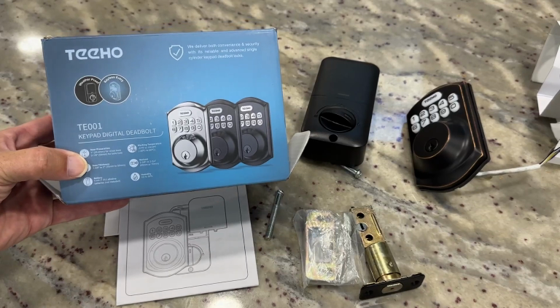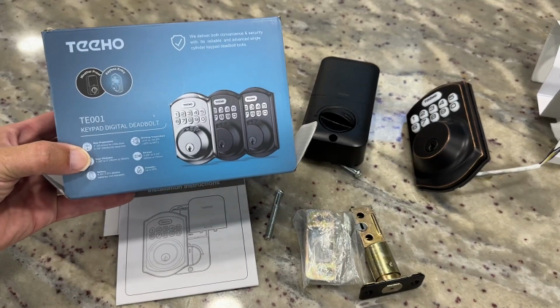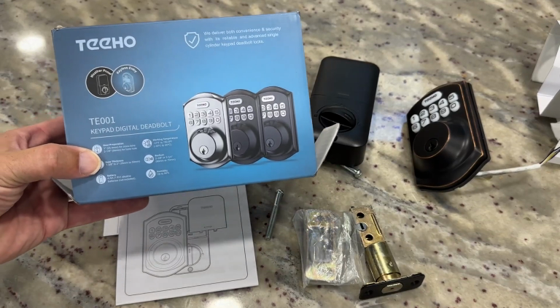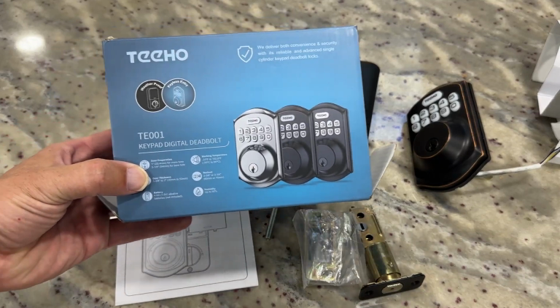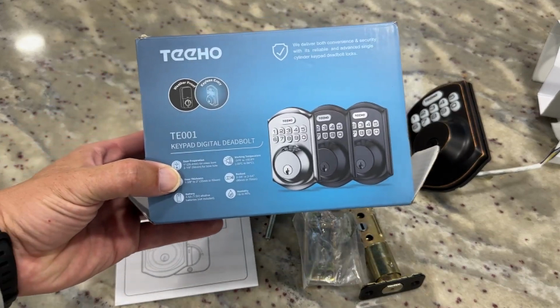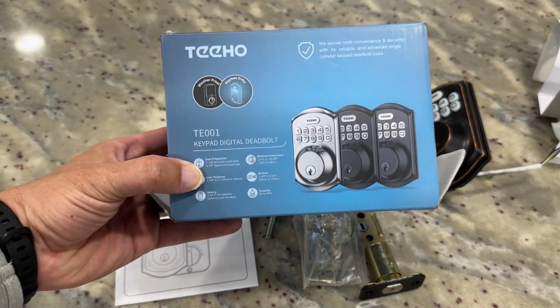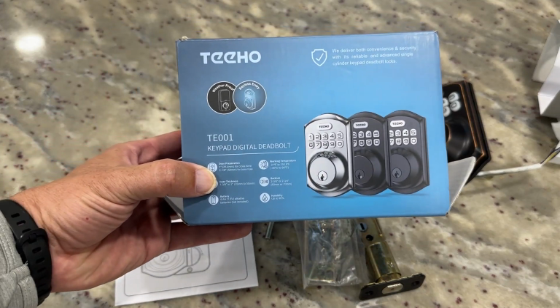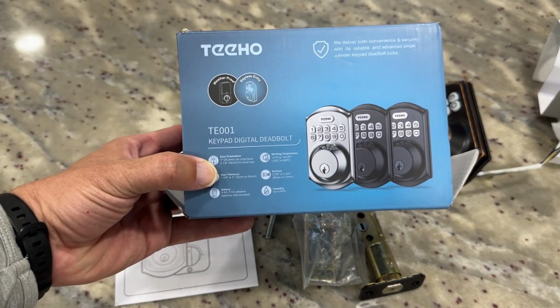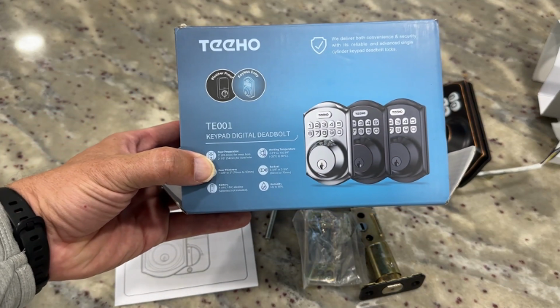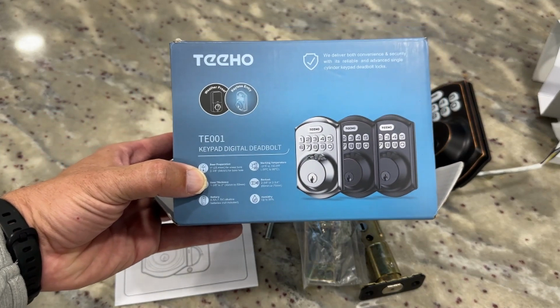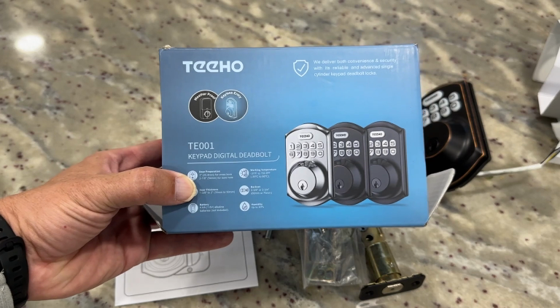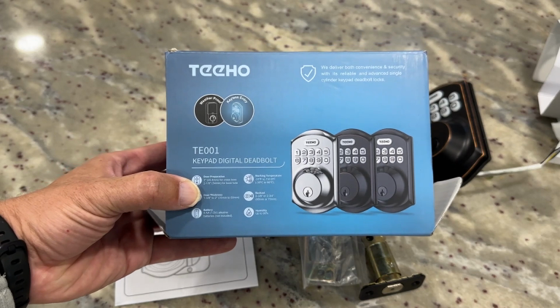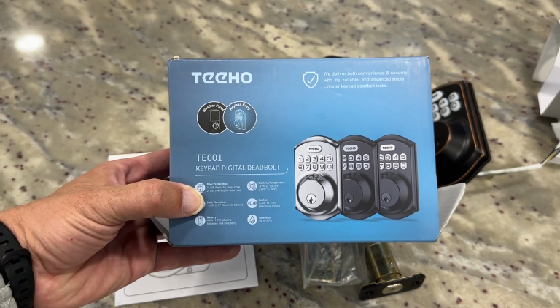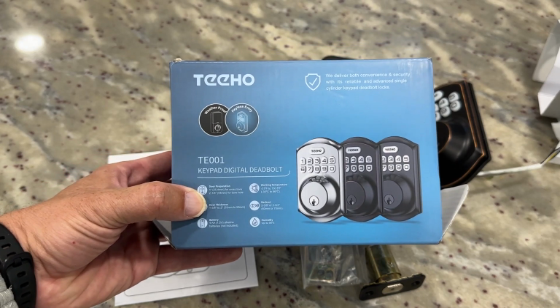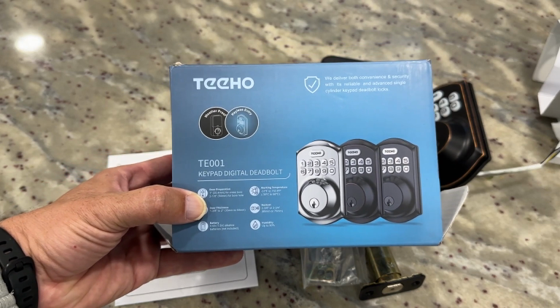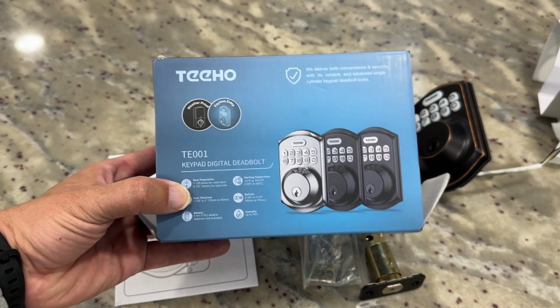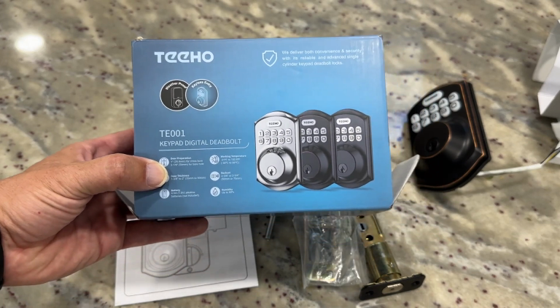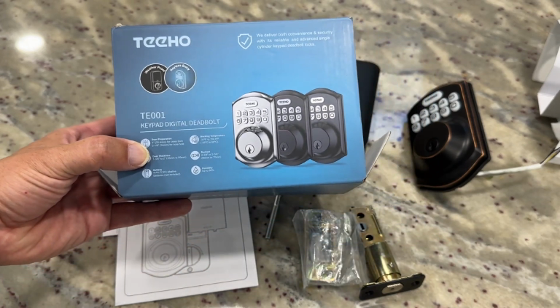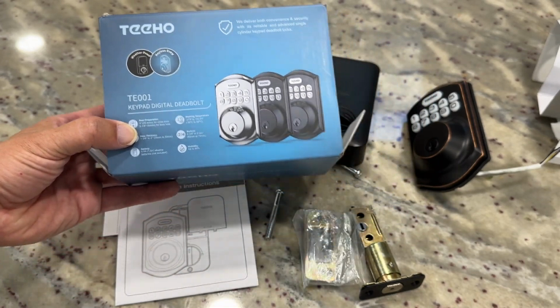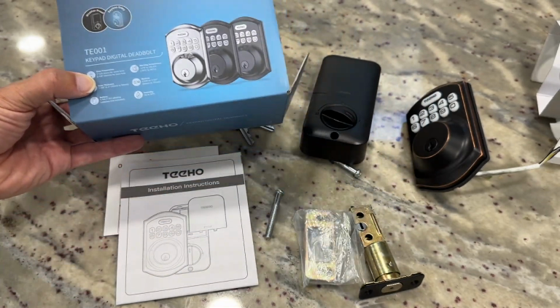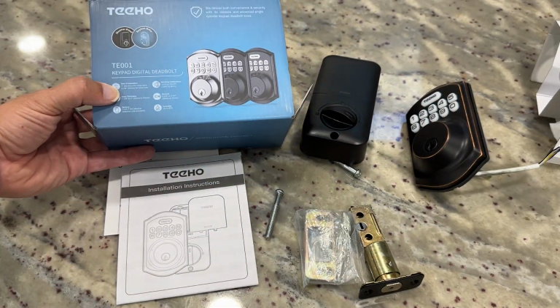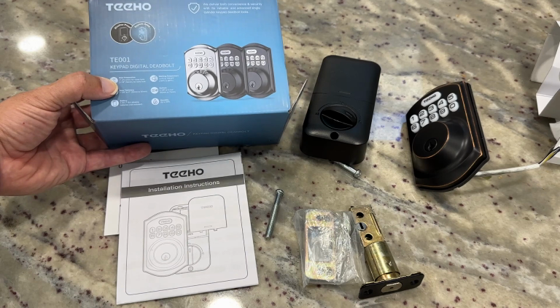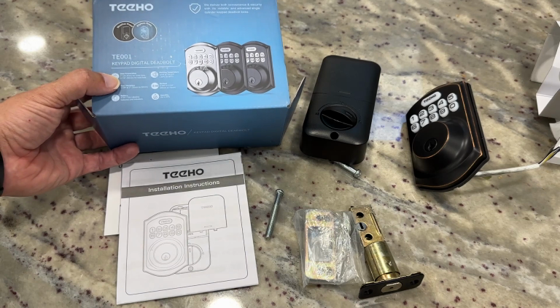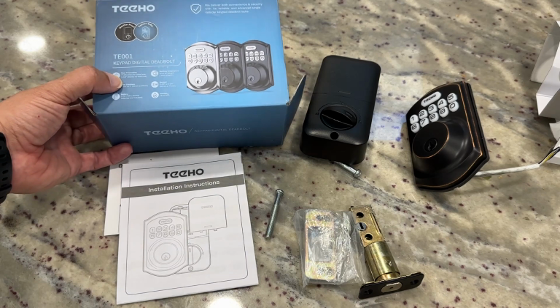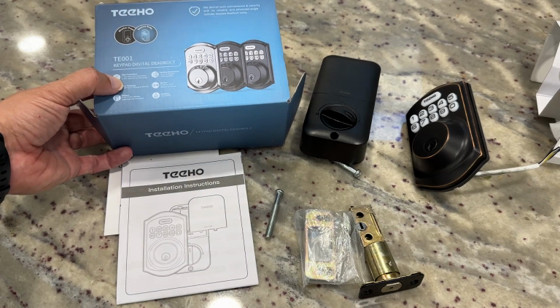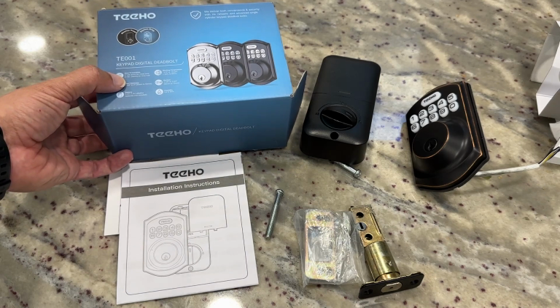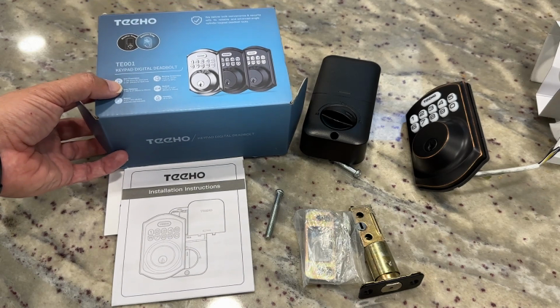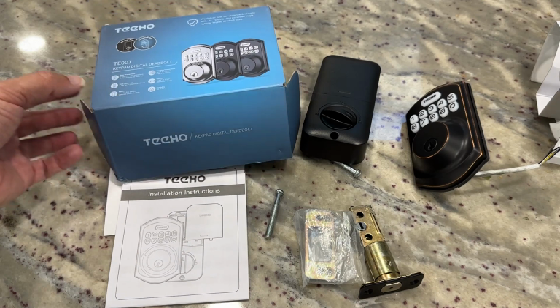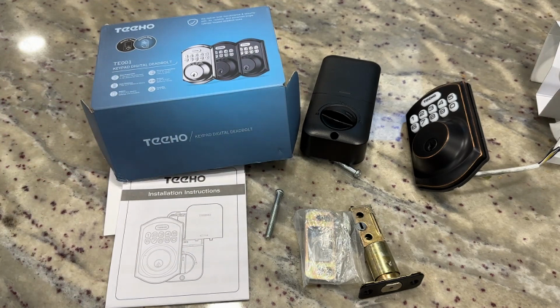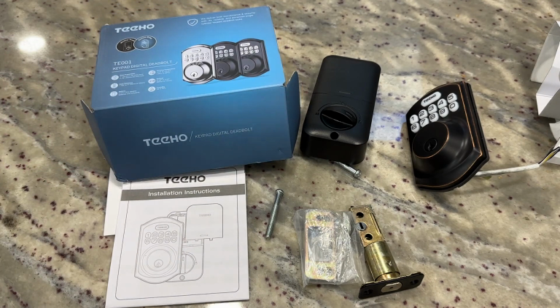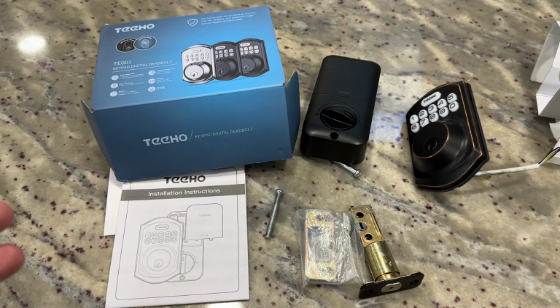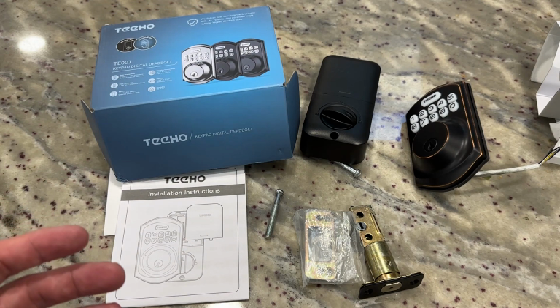Hey there, my name is Scott. I just want to do a quick video for you. This is a digital keypad deadbolt that I just picked up. This is made by Tiho. I'm going to replace my existing deadbolt locks with this, so I thought I'd show you all the parts that come with it. That way if you're thinking about ordering one, you can kind of know what to expect.